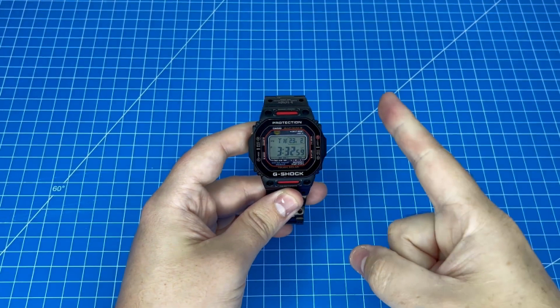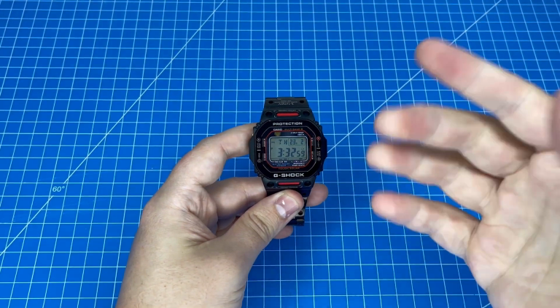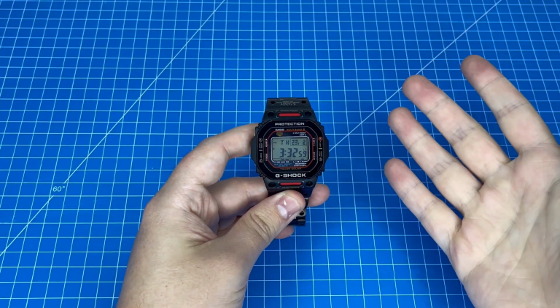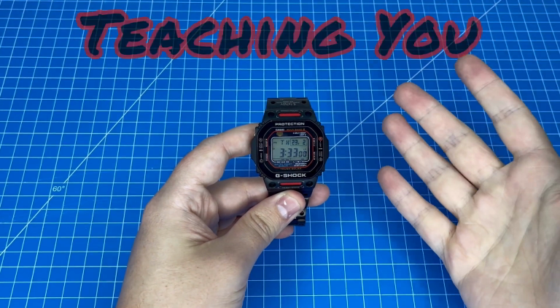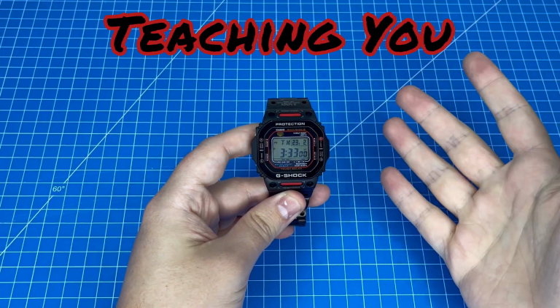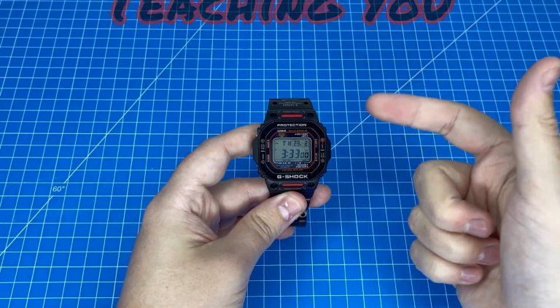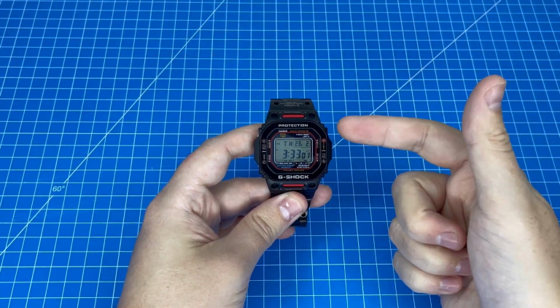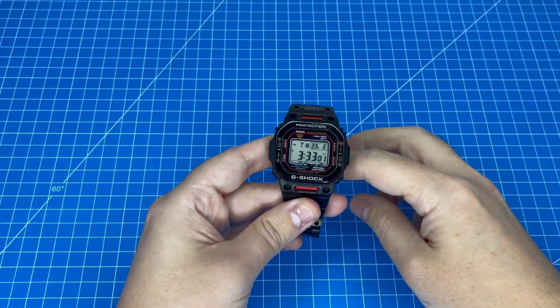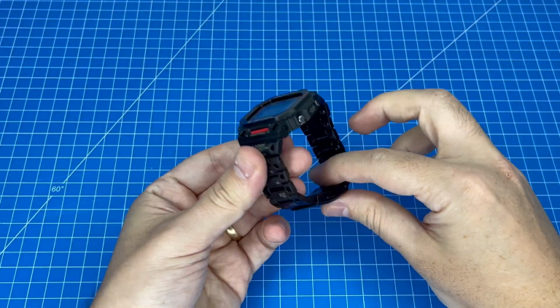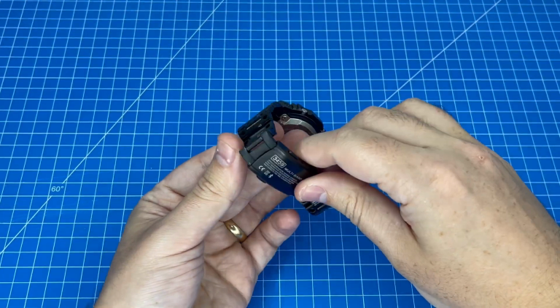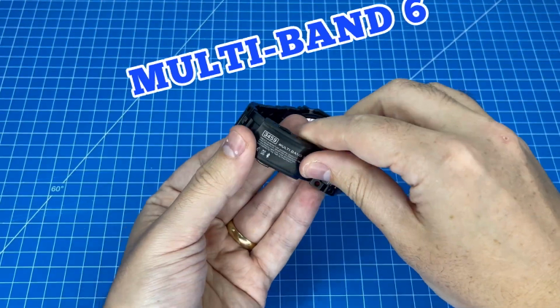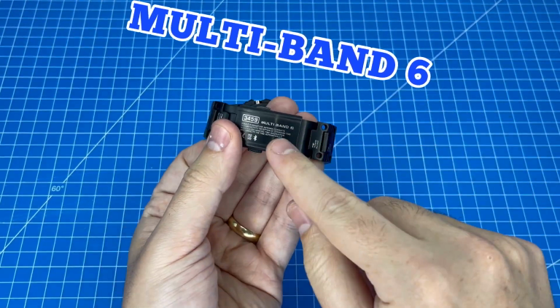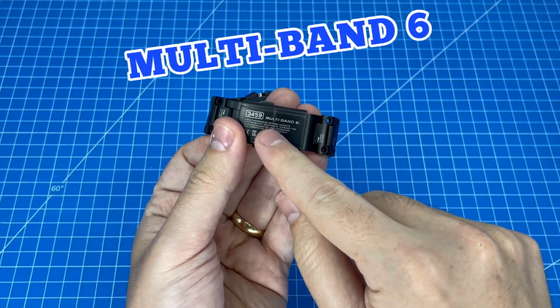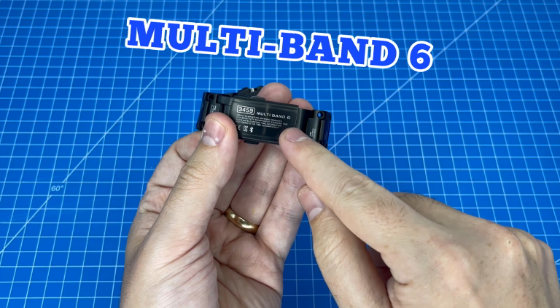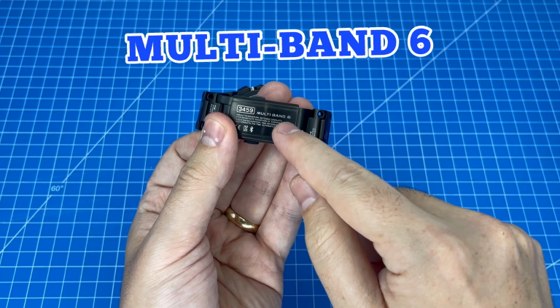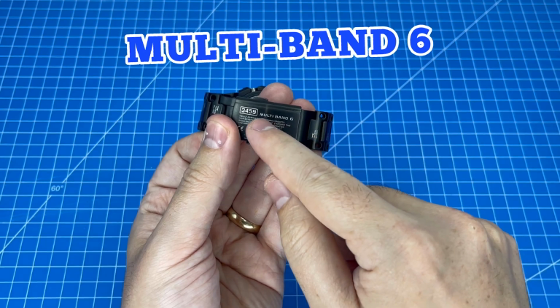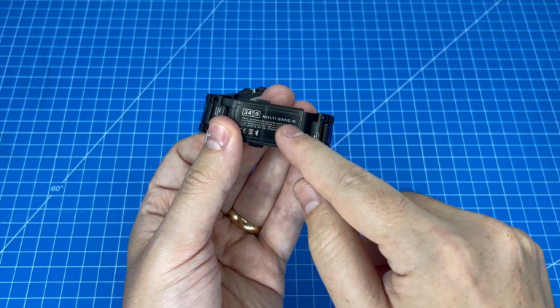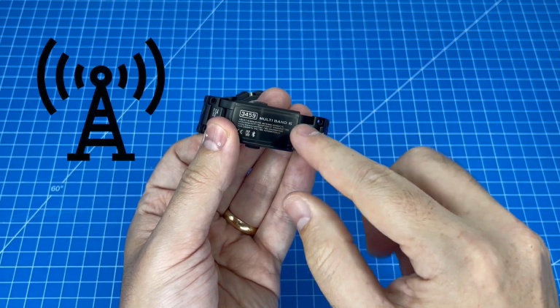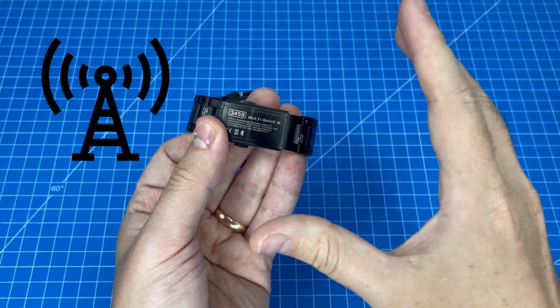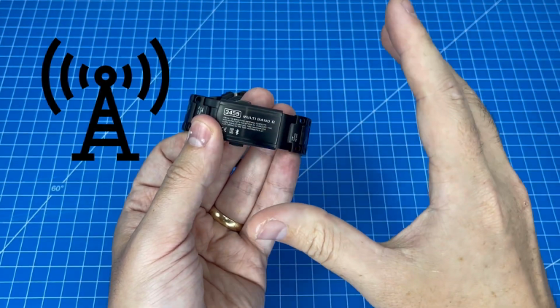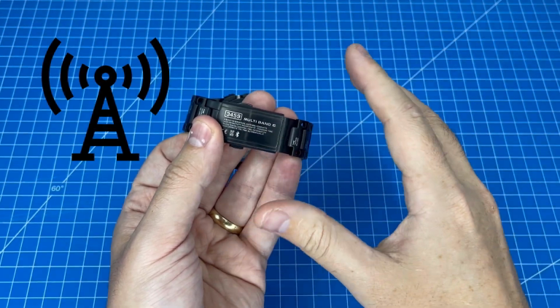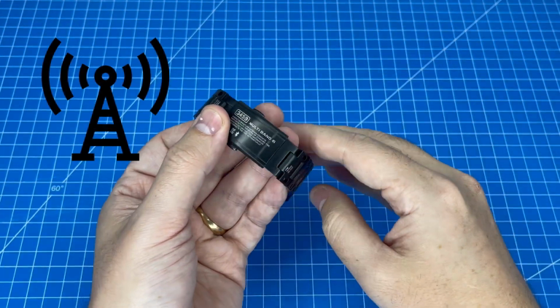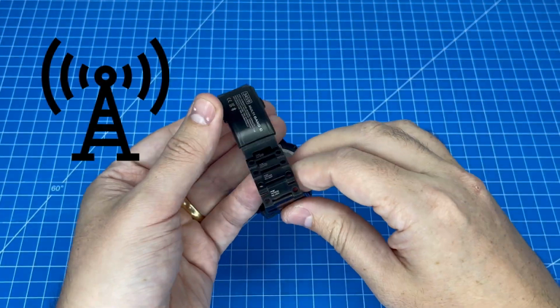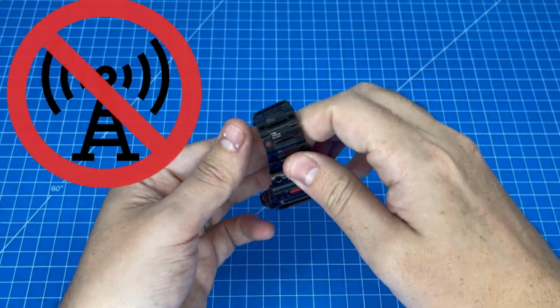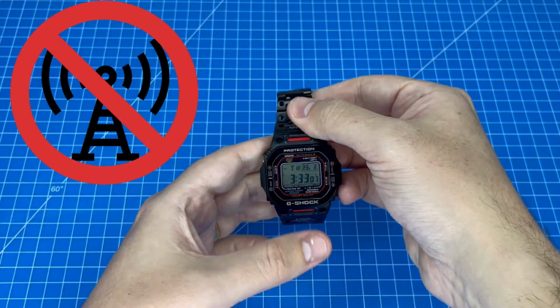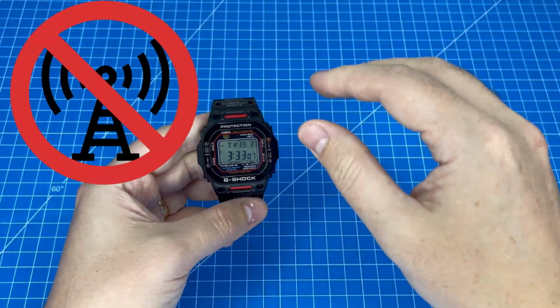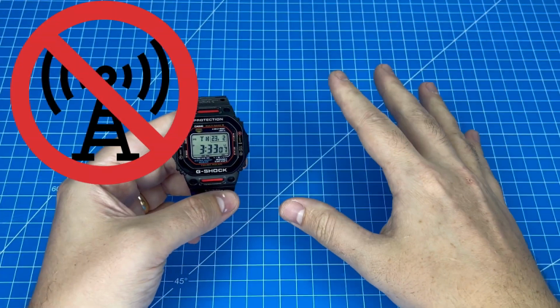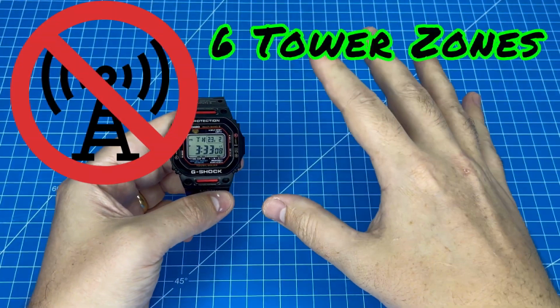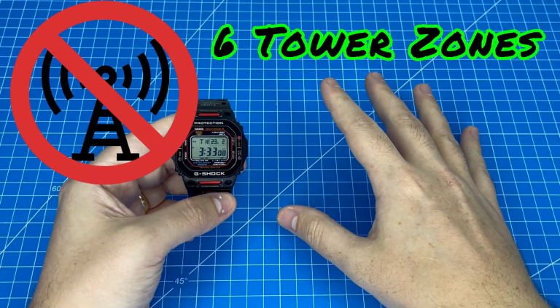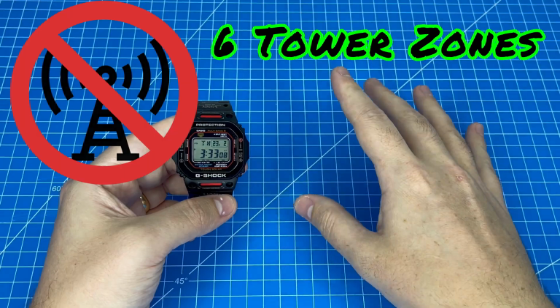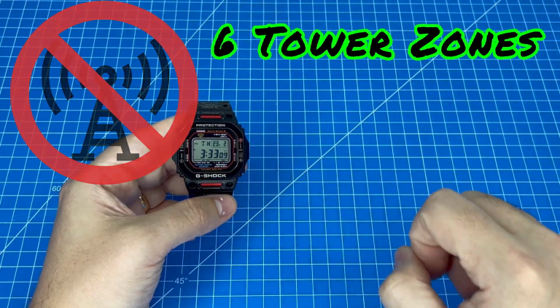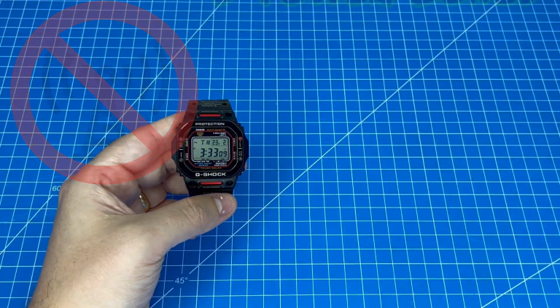Today I'm going to be teaching you how to make use of the Multiband 6 functionality of your G-Shock even if you do not live within one of the six available radio towers.